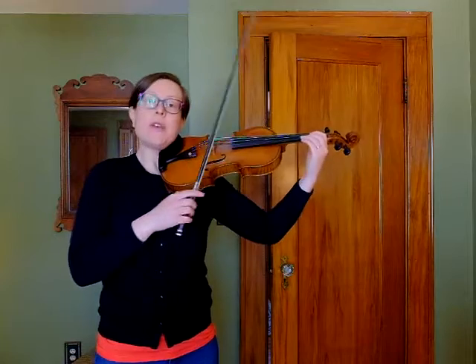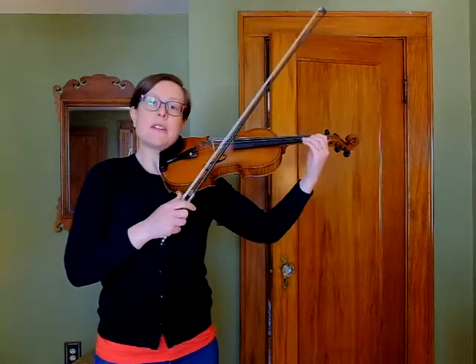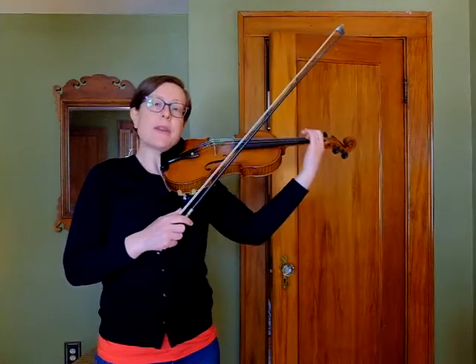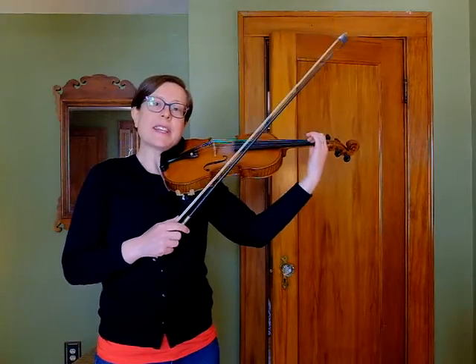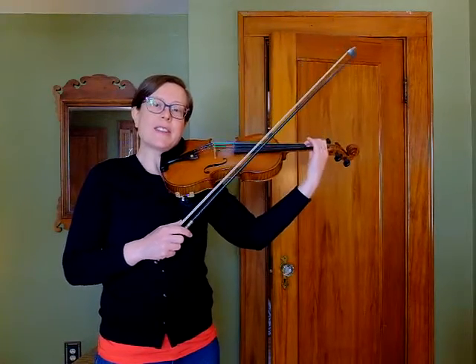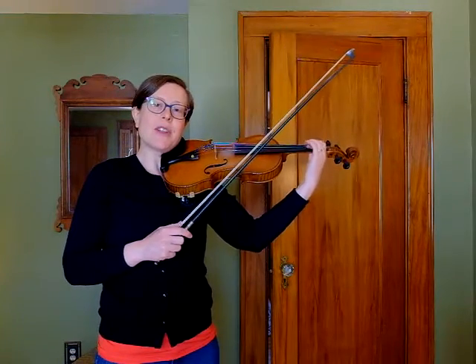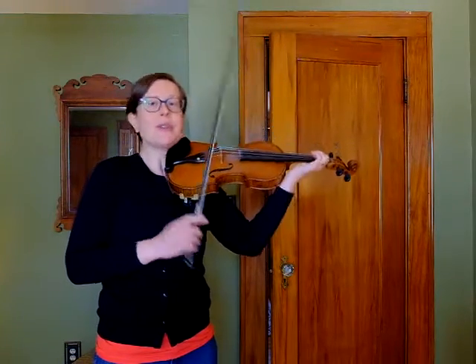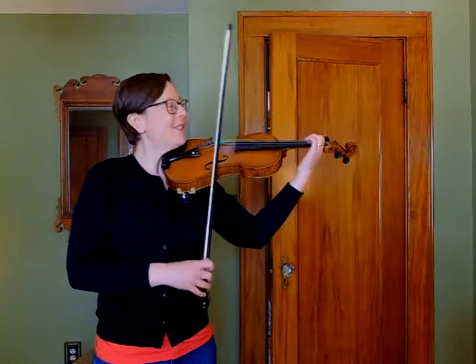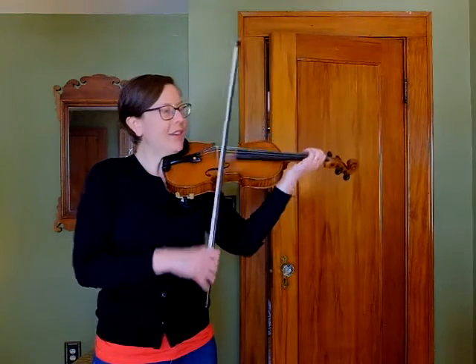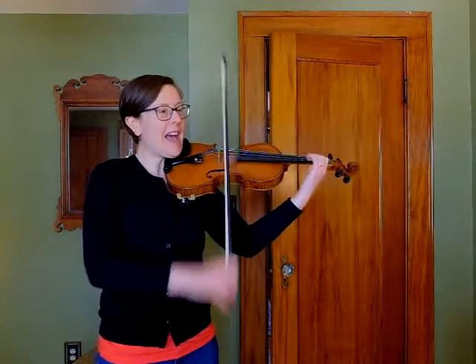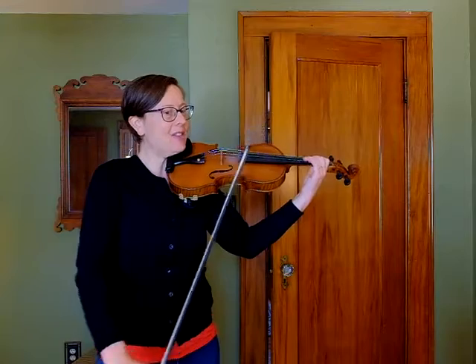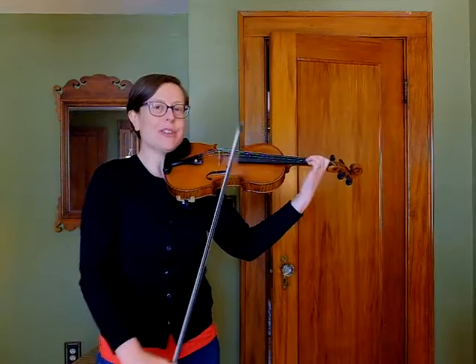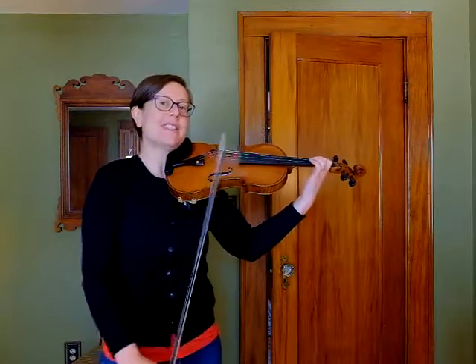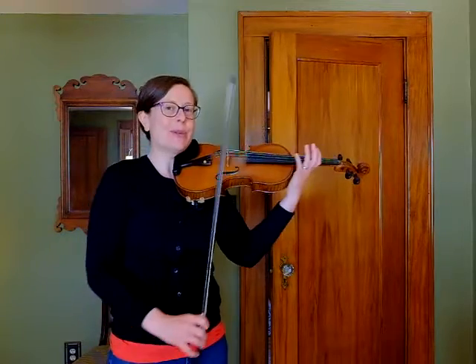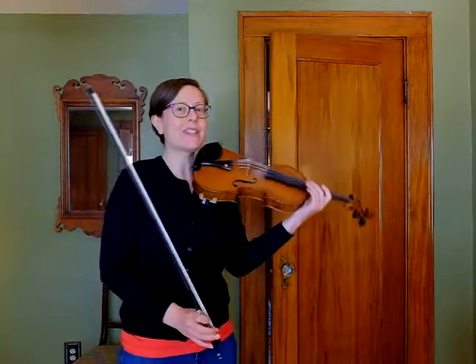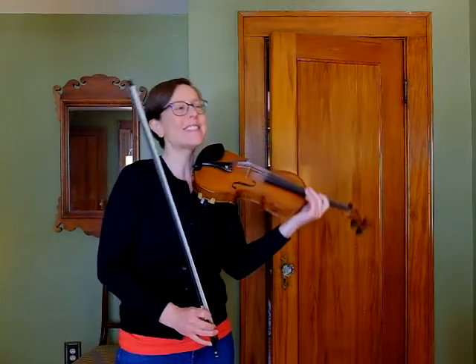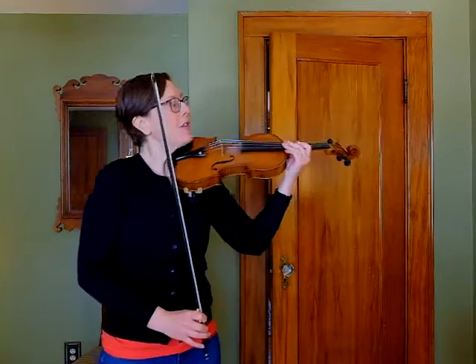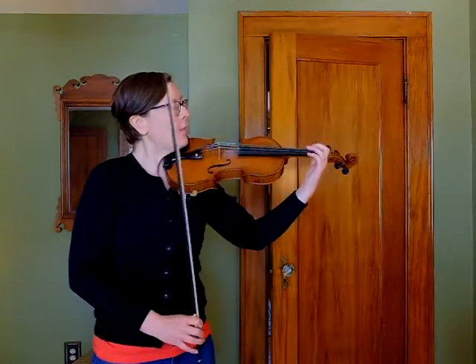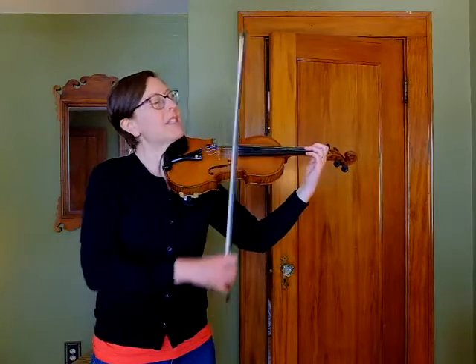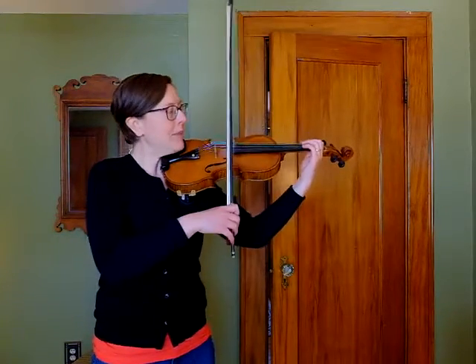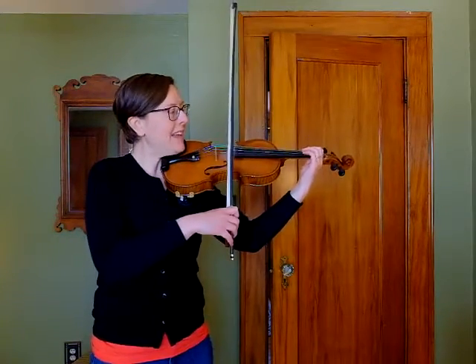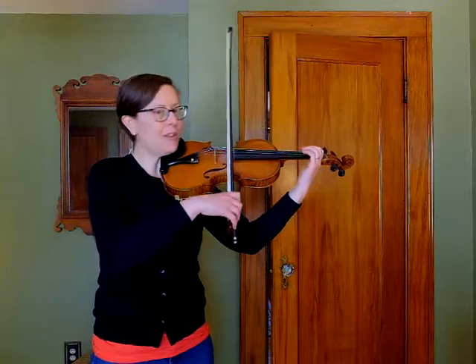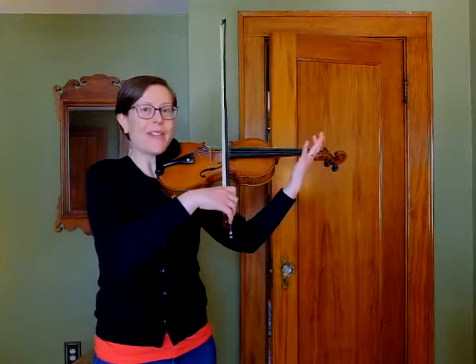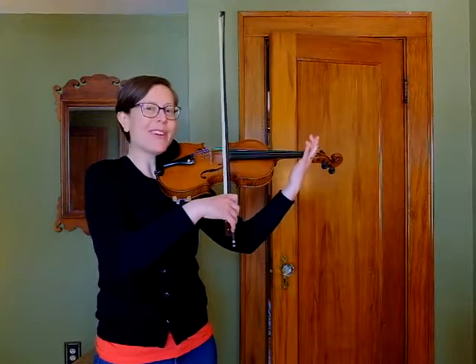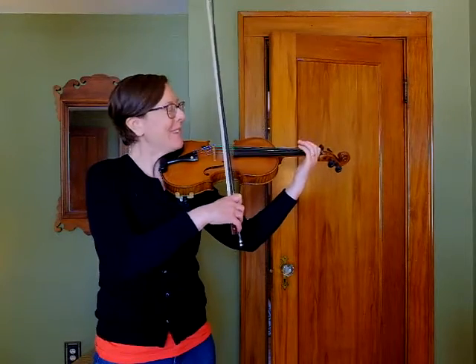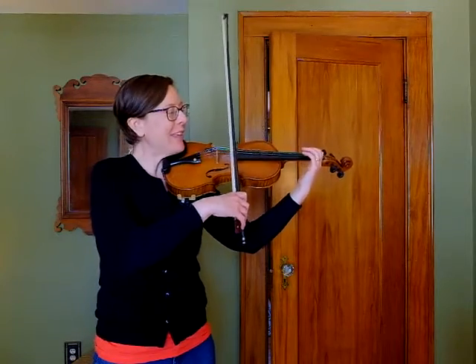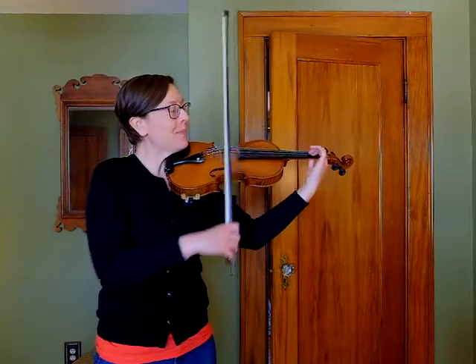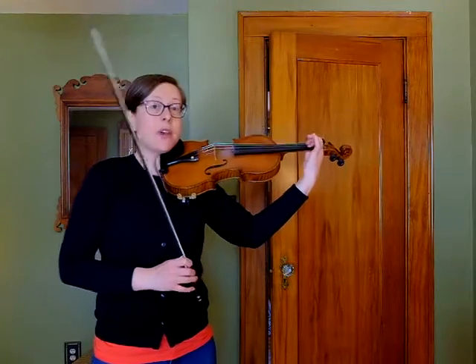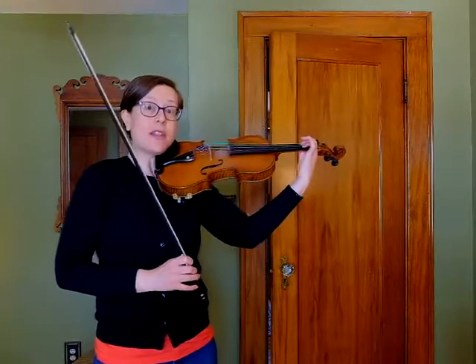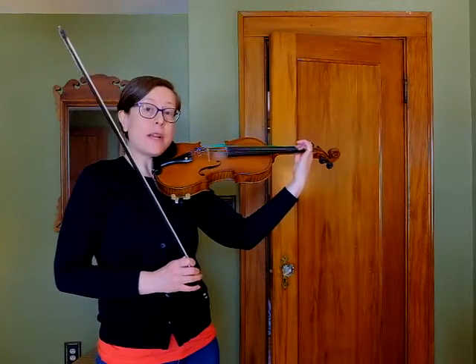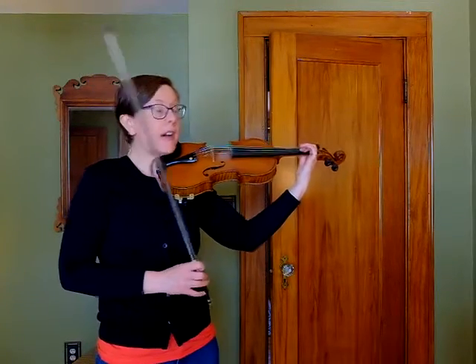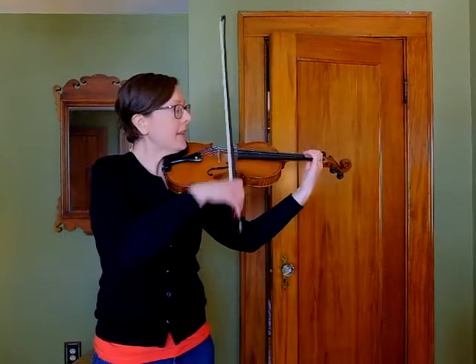Moving on to the third measure of that second line — it starts with the low two. I had a student once call this the 'head, shoulders, knees, and toes' two measures, because that's the song that popped into his head when he played it, and other students have found that helpful. So this is the third measure of the second line.